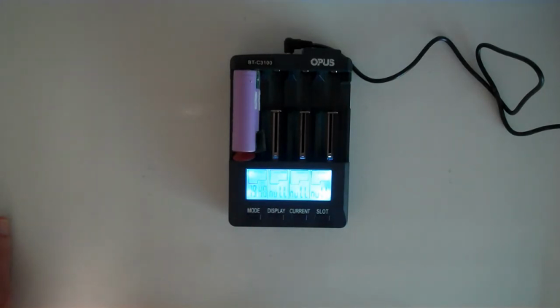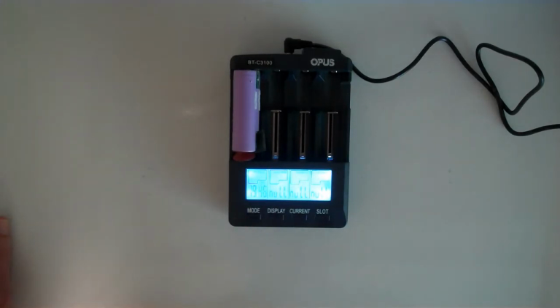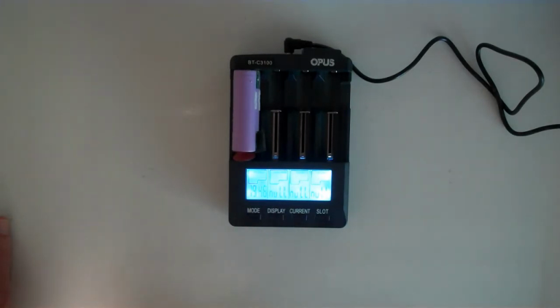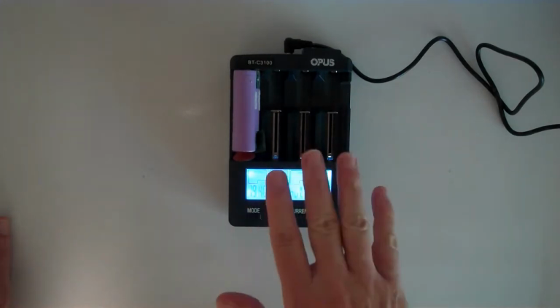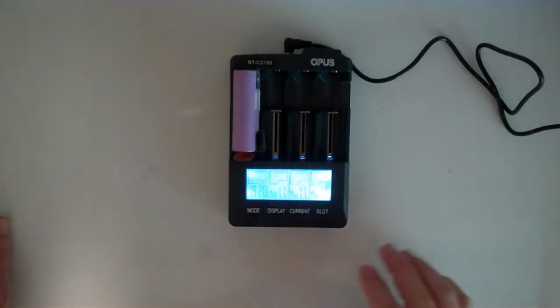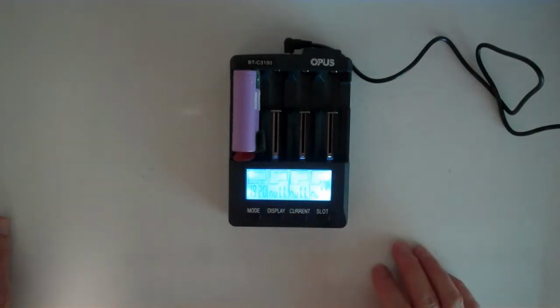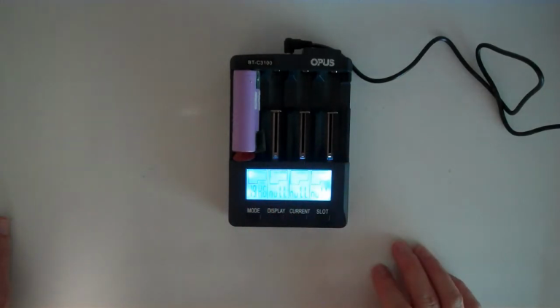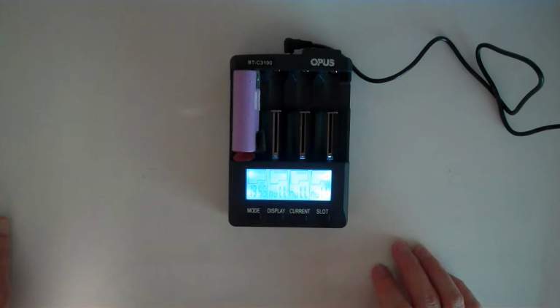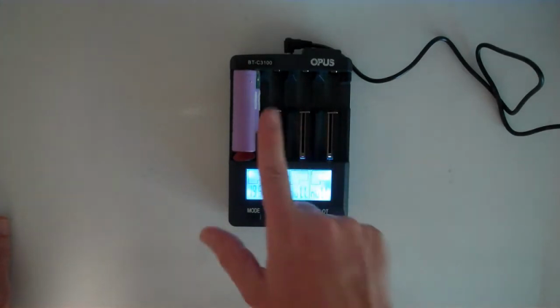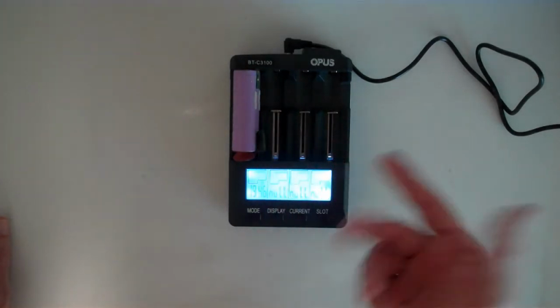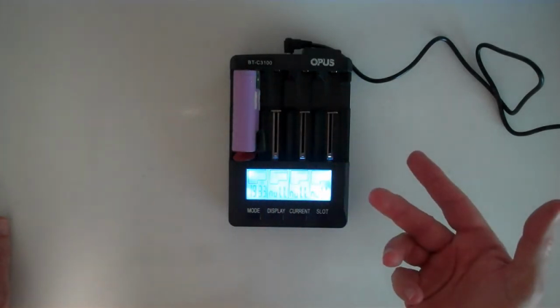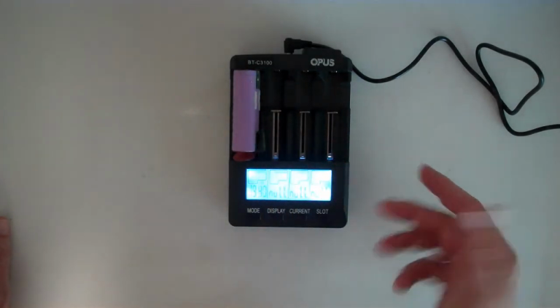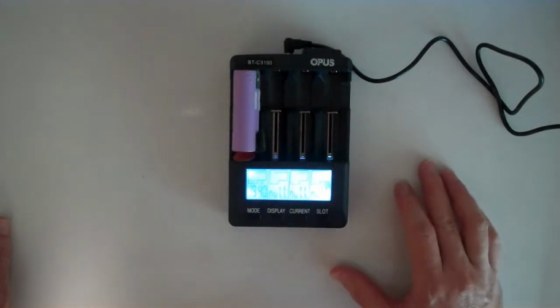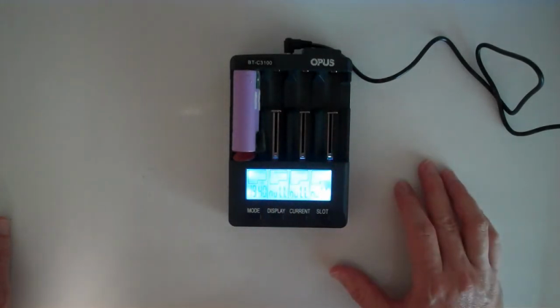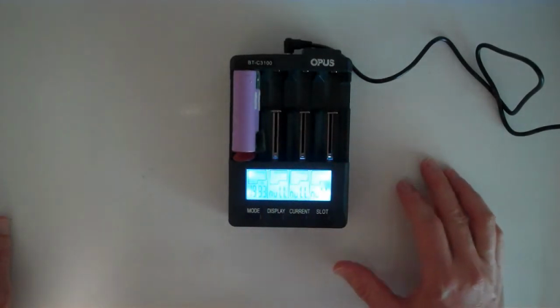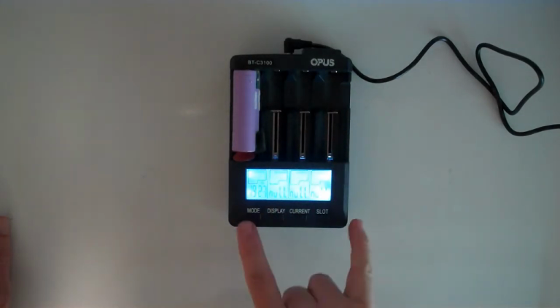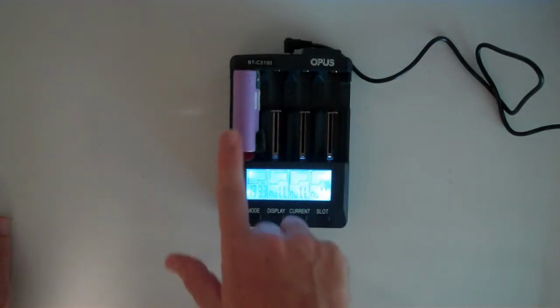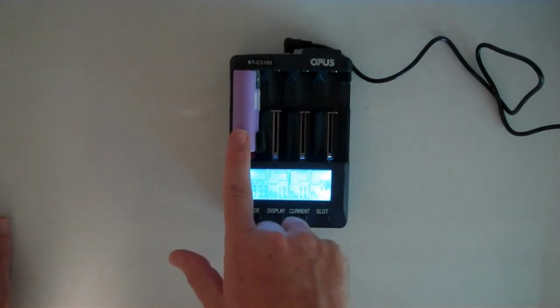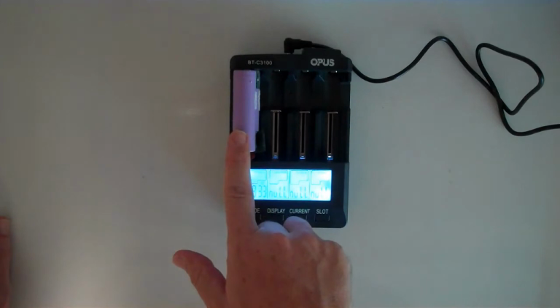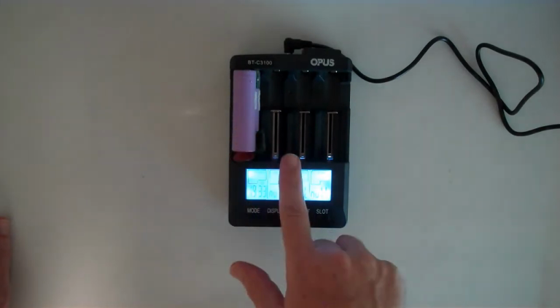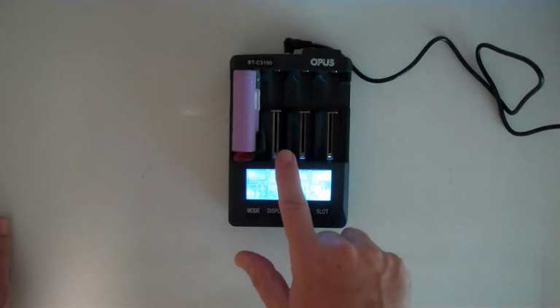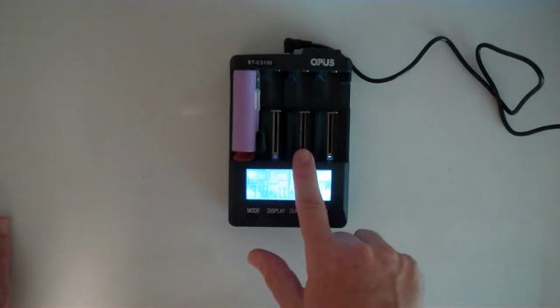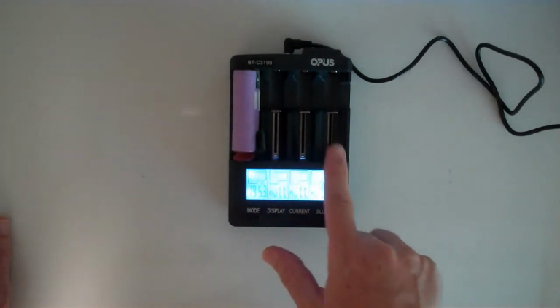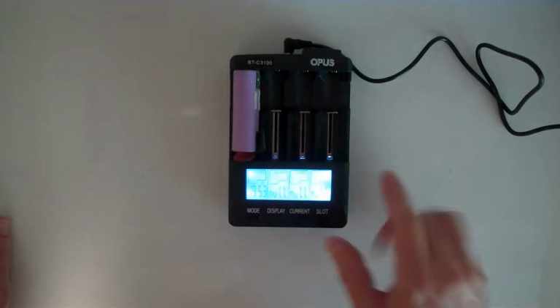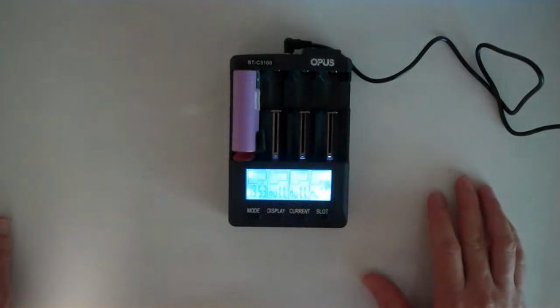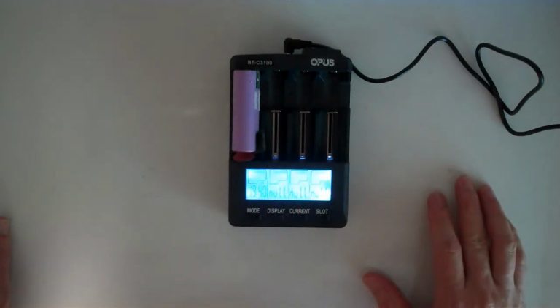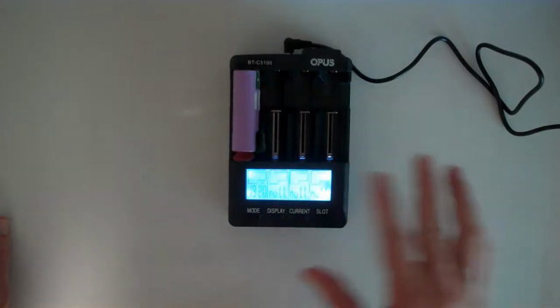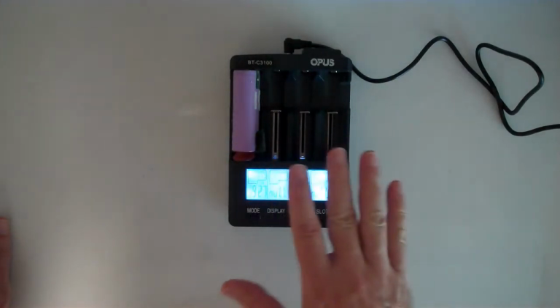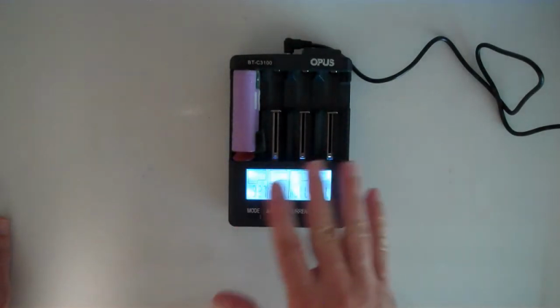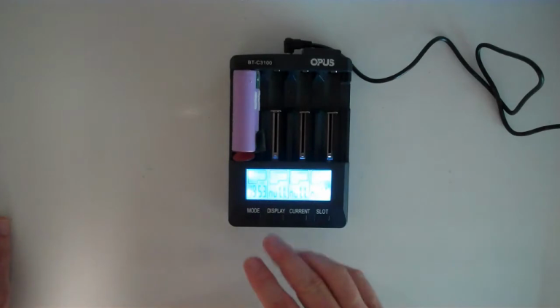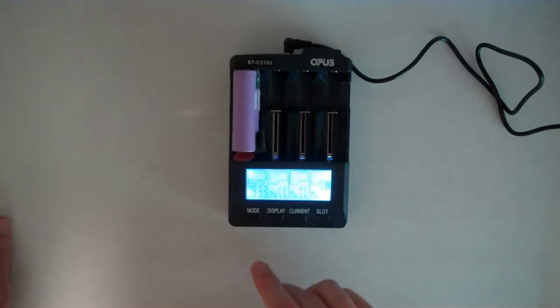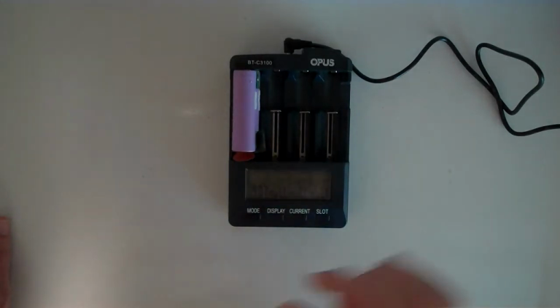It has multiple slots so you can charge four cells at once. It will work with lithium ion batteries or with NiCad and NiMH batteries, so you can use different chemistries in different slots at the same time.